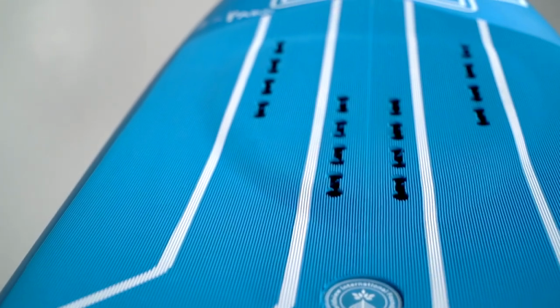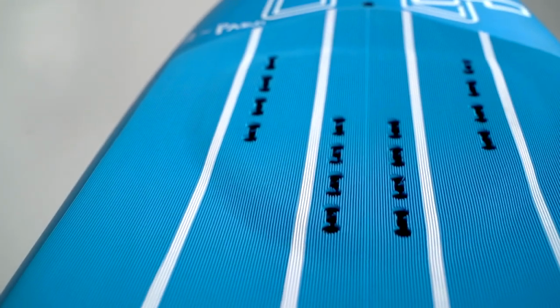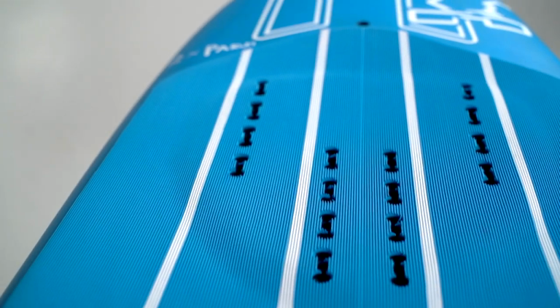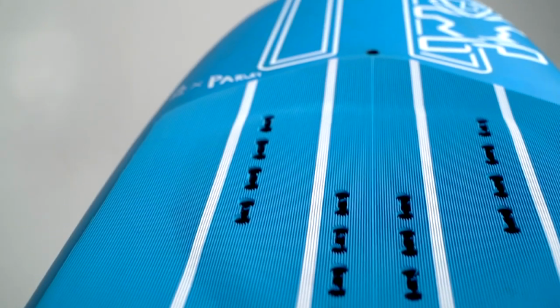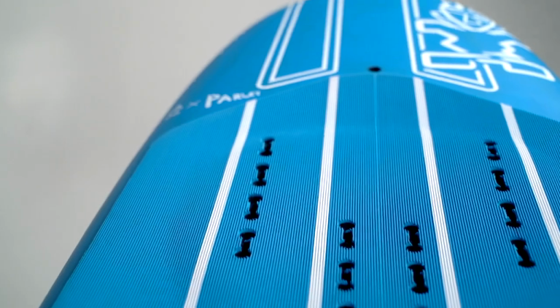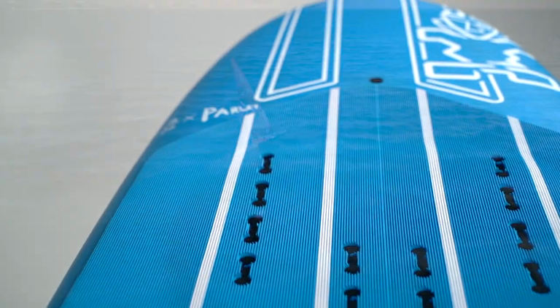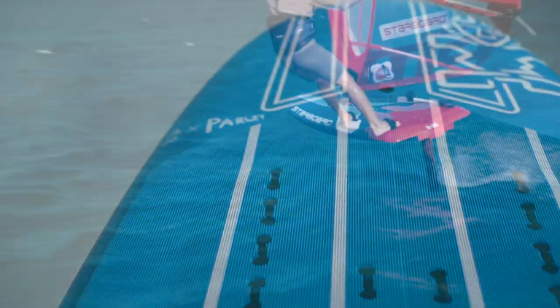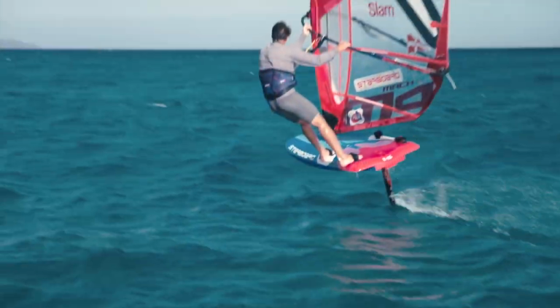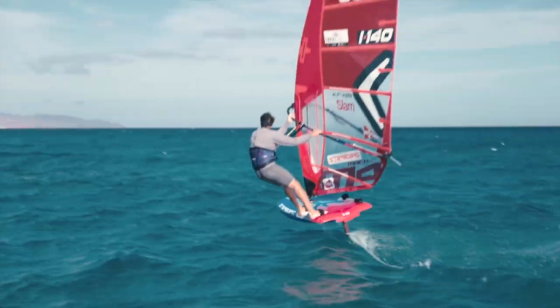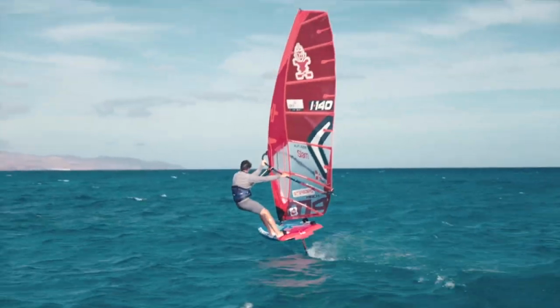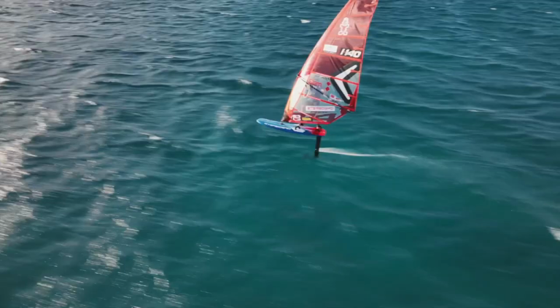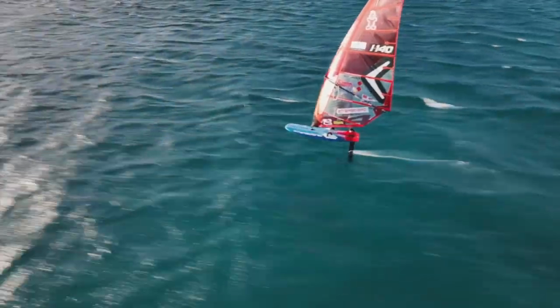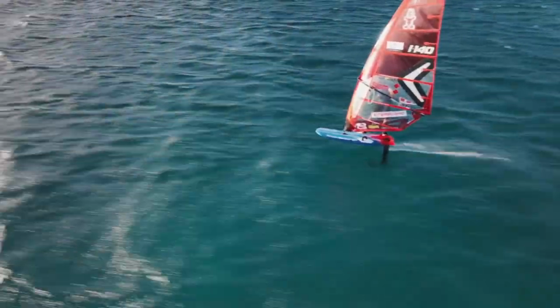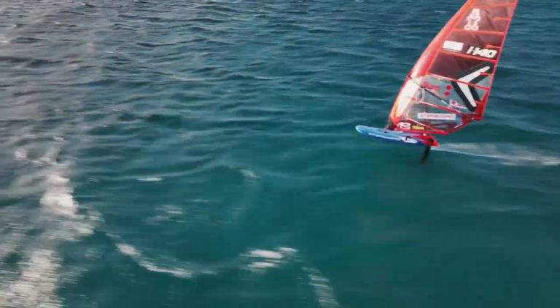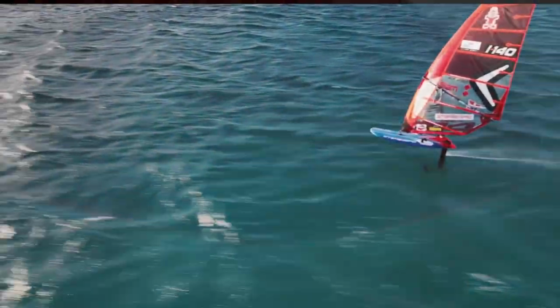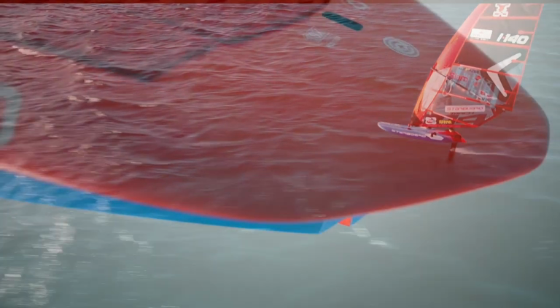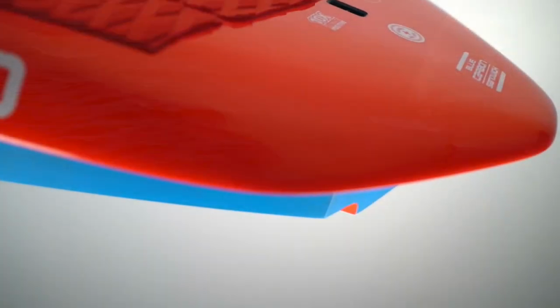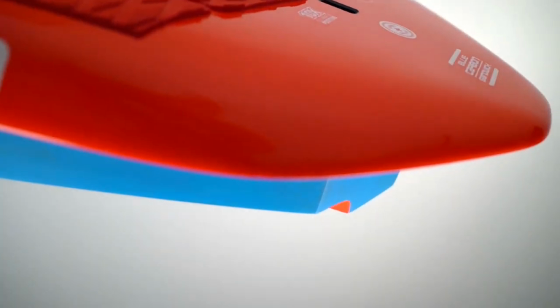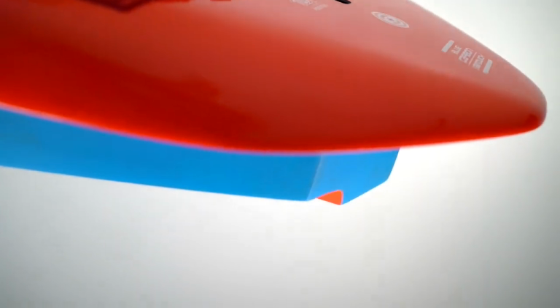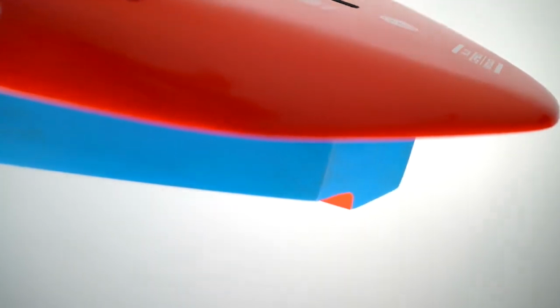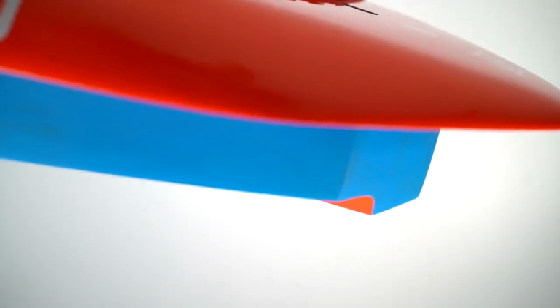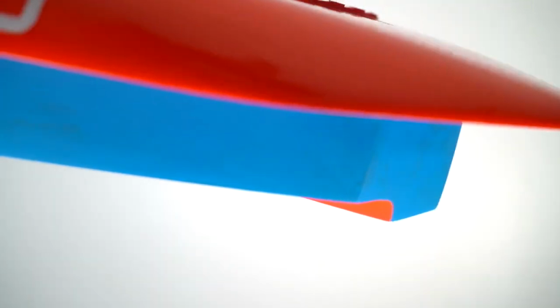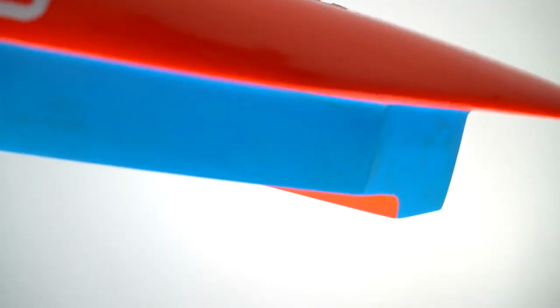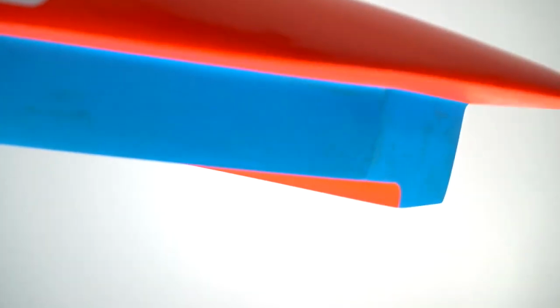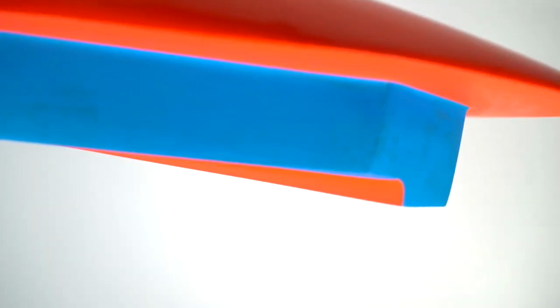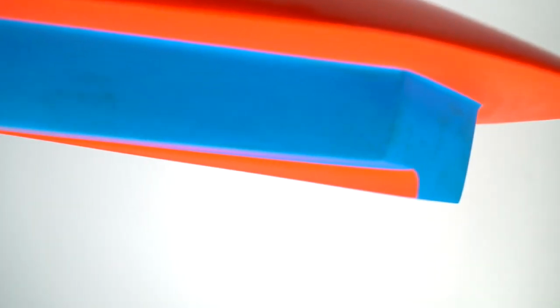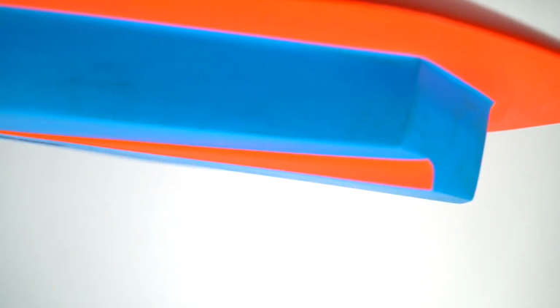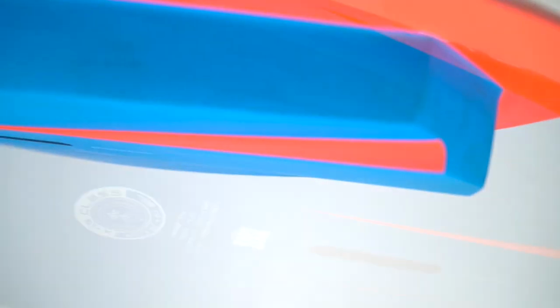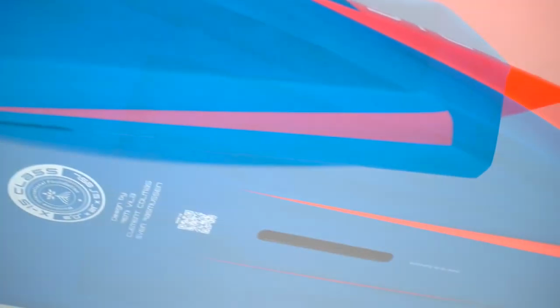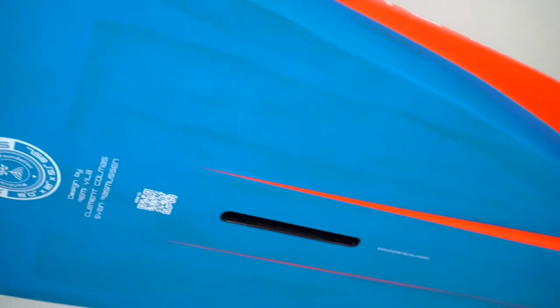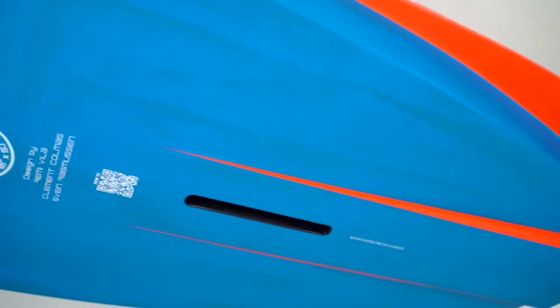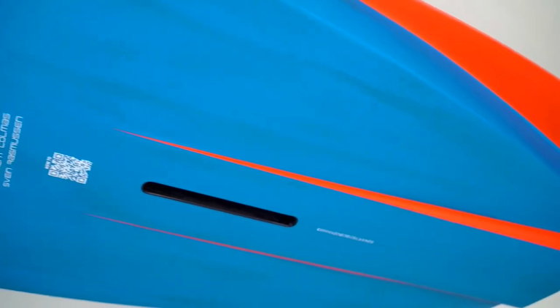The X15 takes inspiration from our renowned X15 windsurf foil slalom boards and incorporates elements from our best selling wing boards. The cutaway tail gives excellent release when taking off and allows for streamlined aerodynamics while flying.